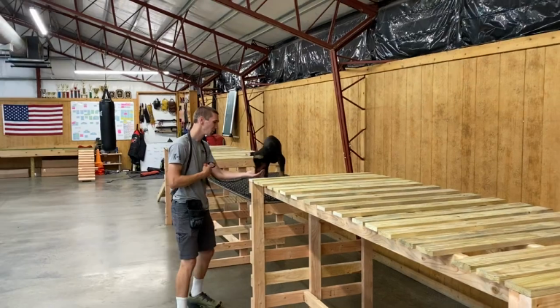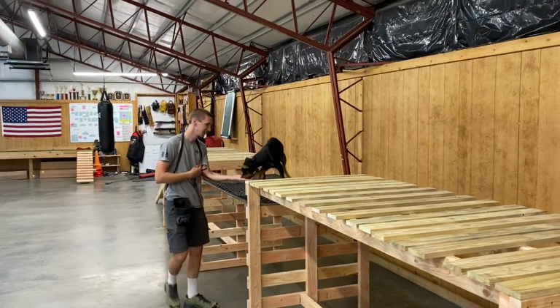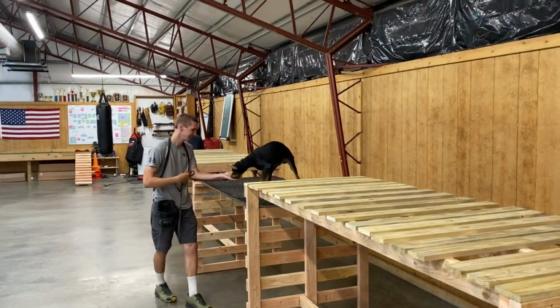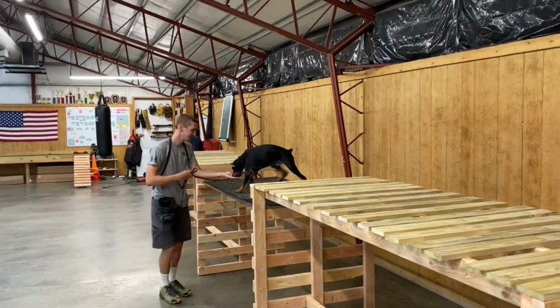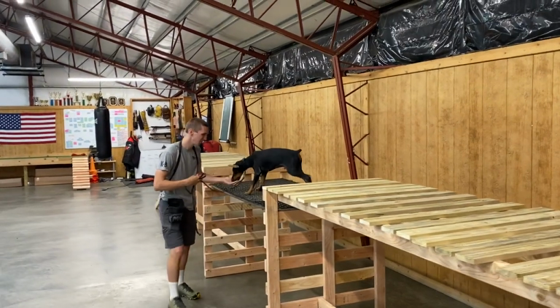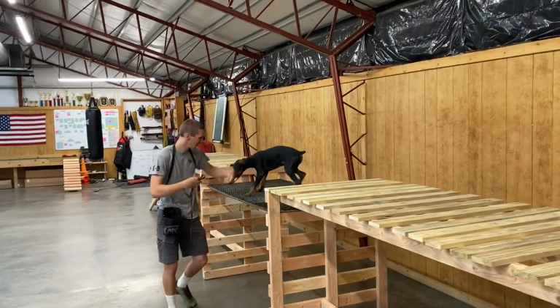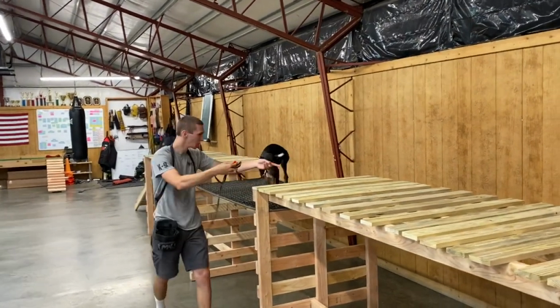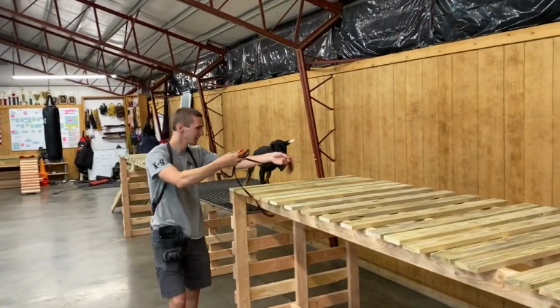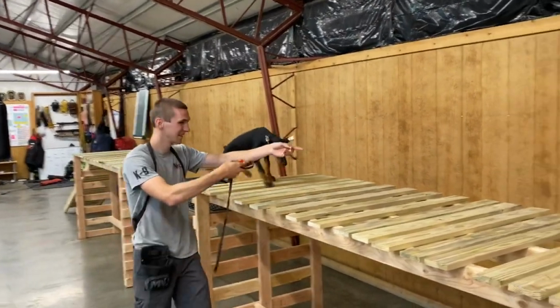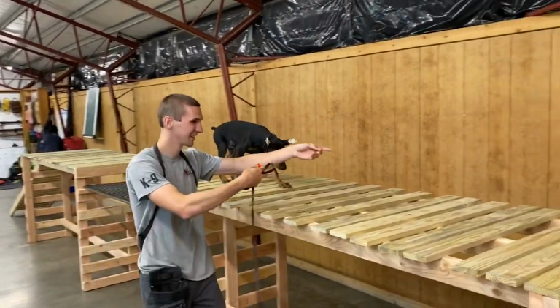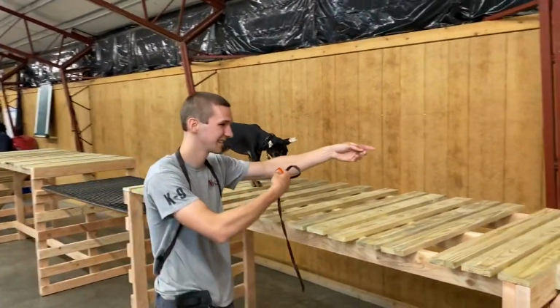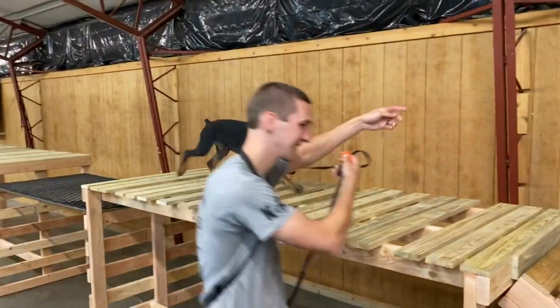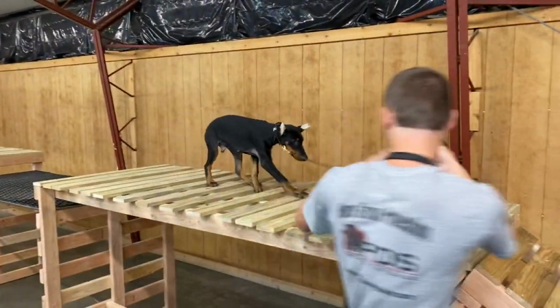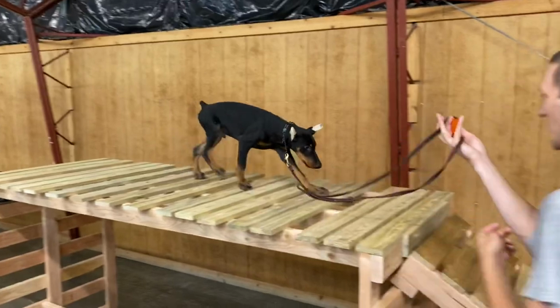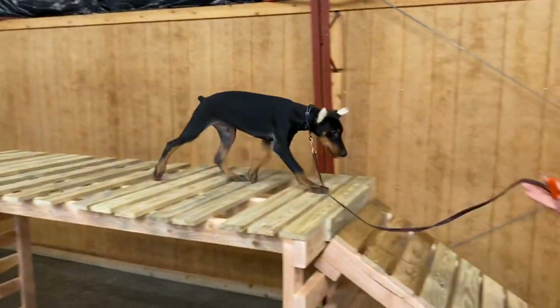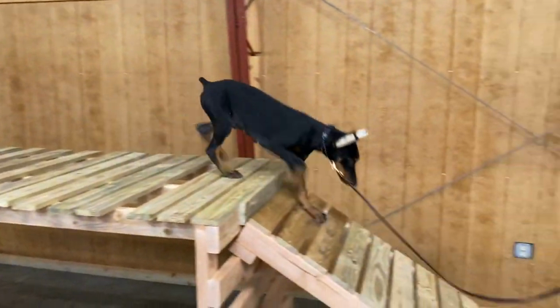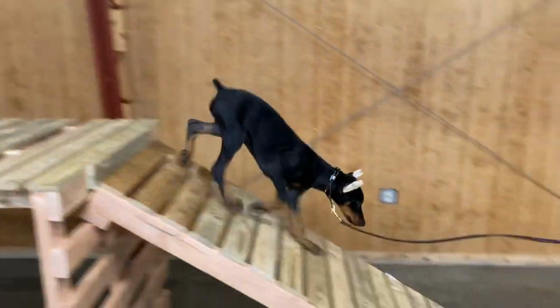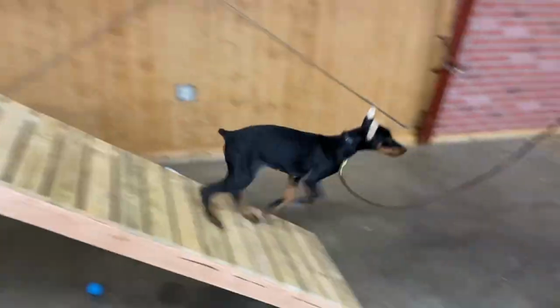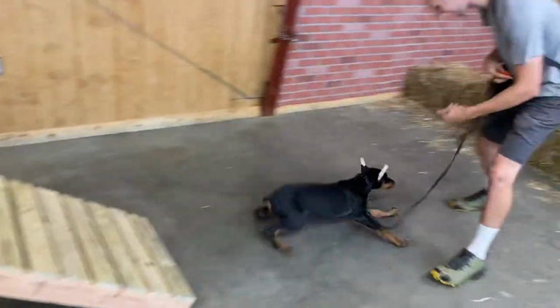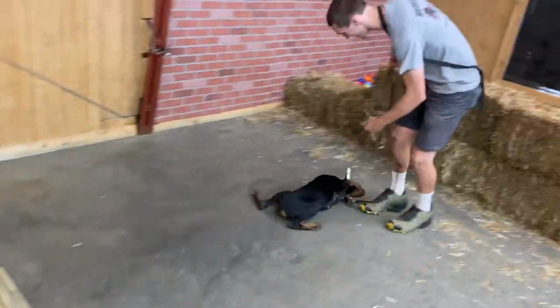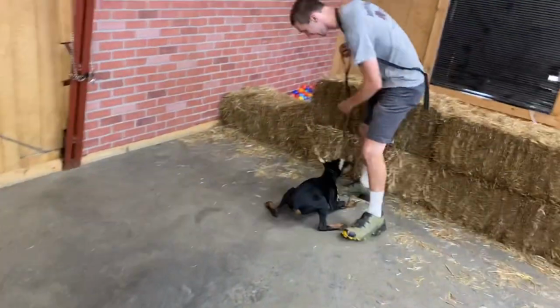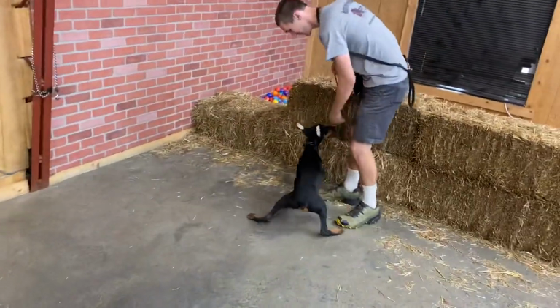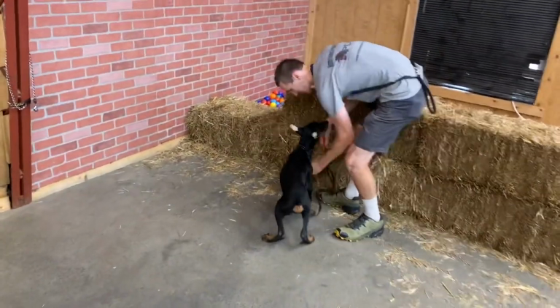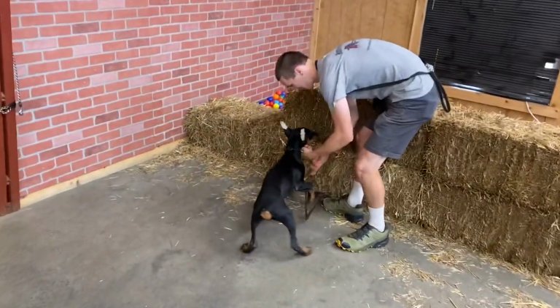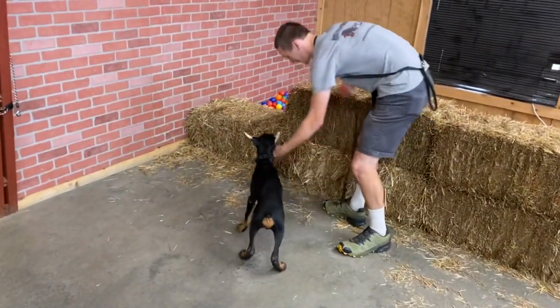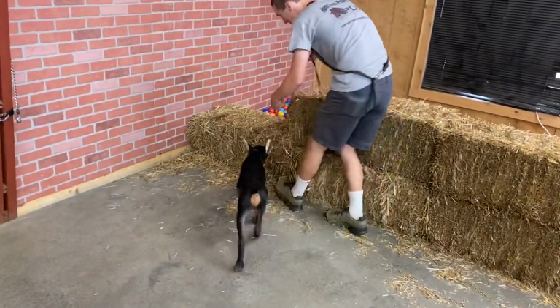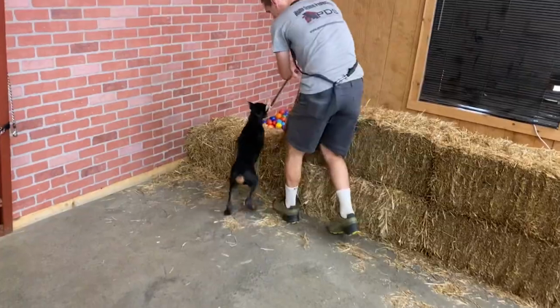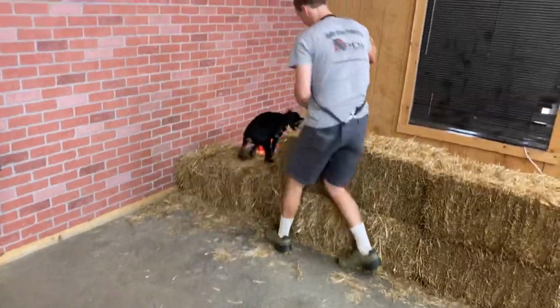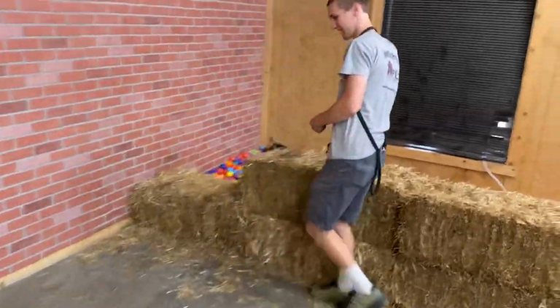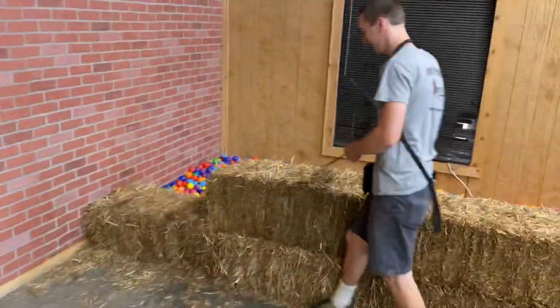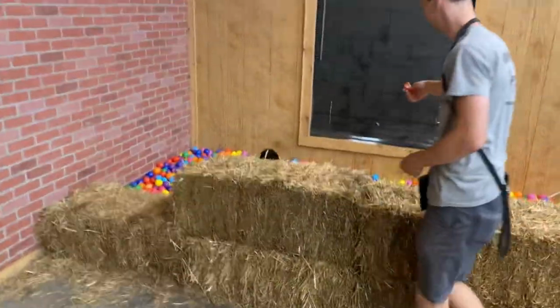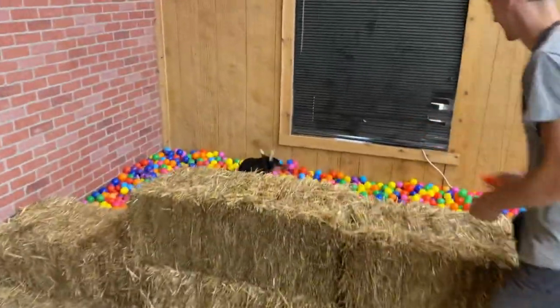Alright guys, we're going to have a look at Steele here. He's already up on the catwalk — kind of a tricky obstacle. You can see him traversing it with no problems. Nice baseball finish there, sliding into the dugout.